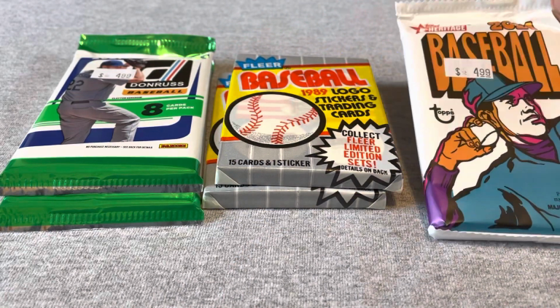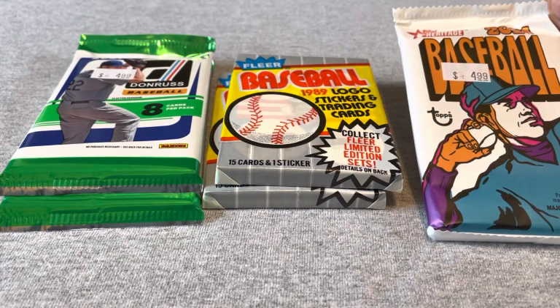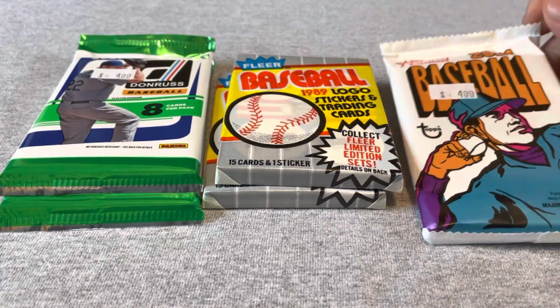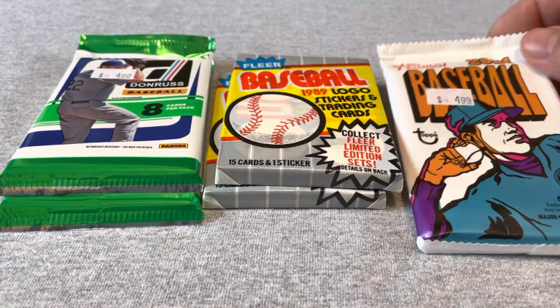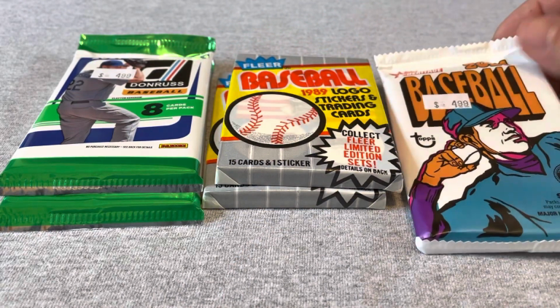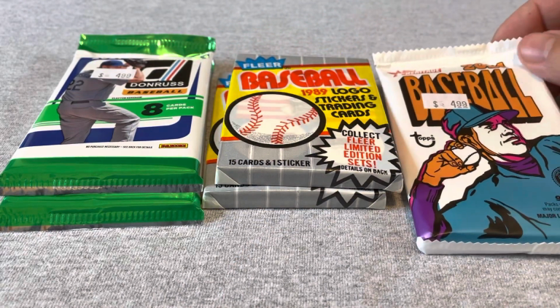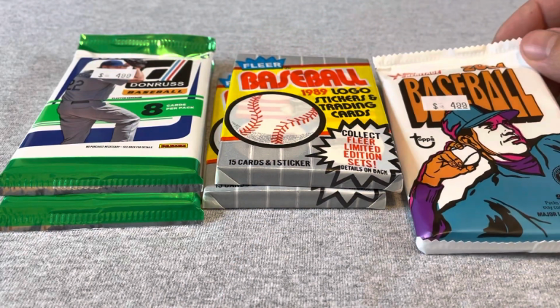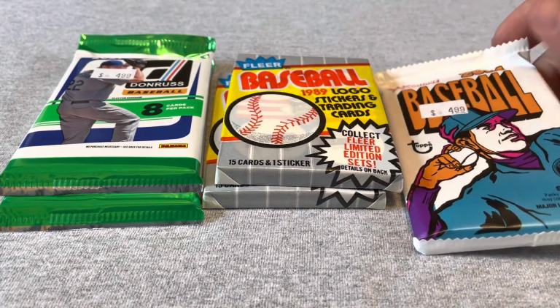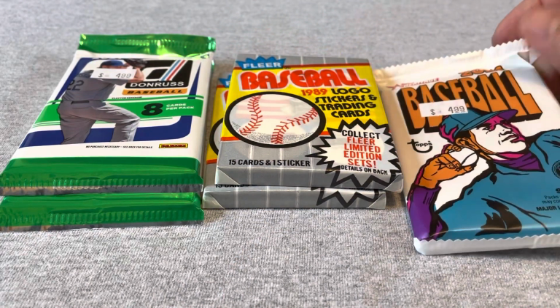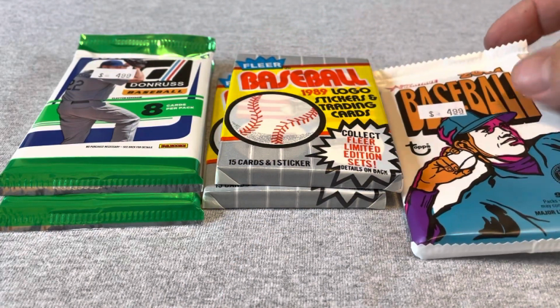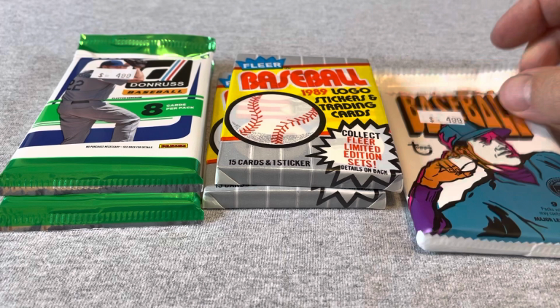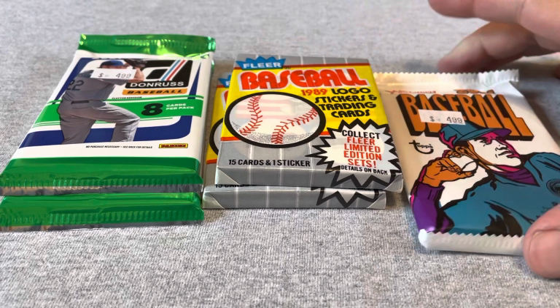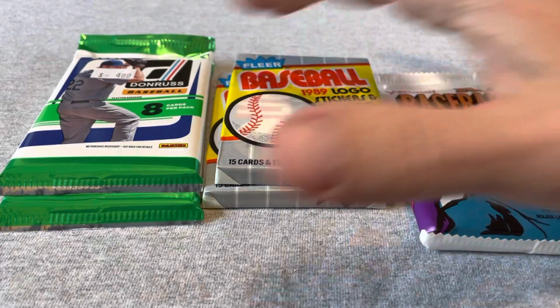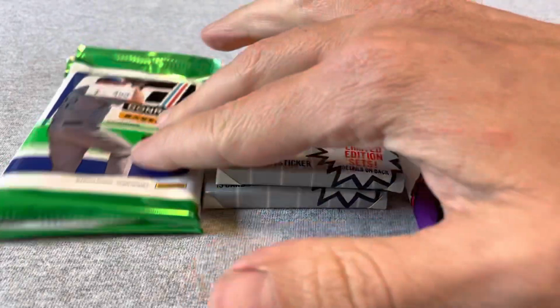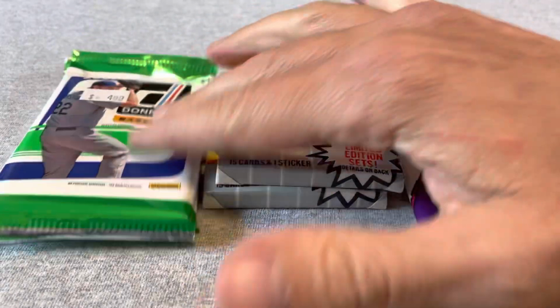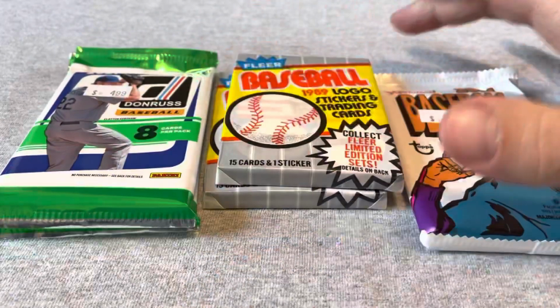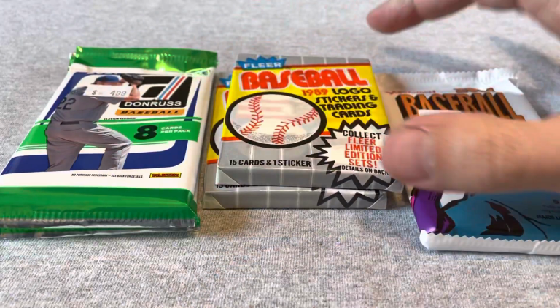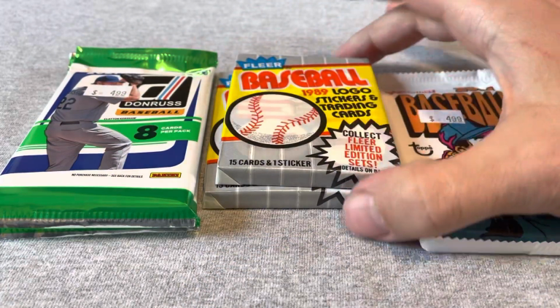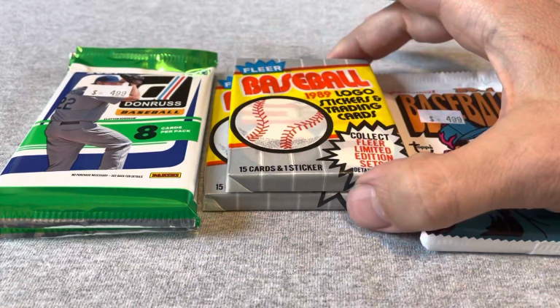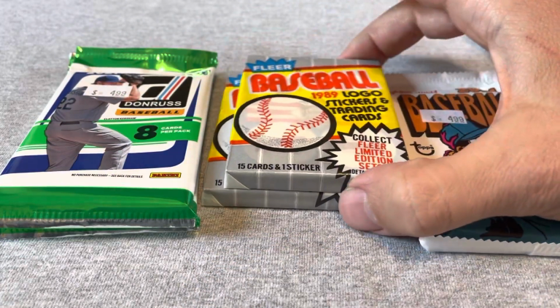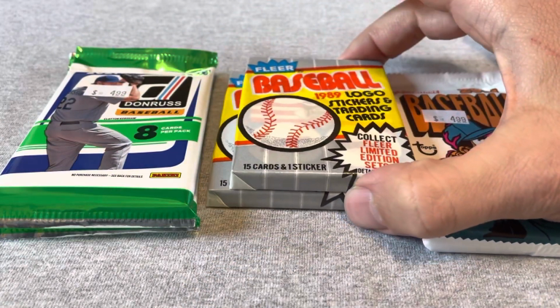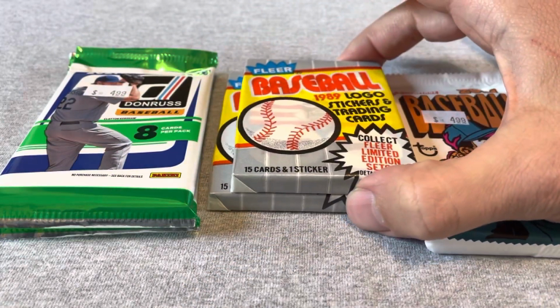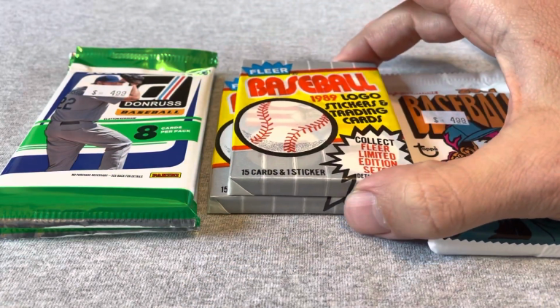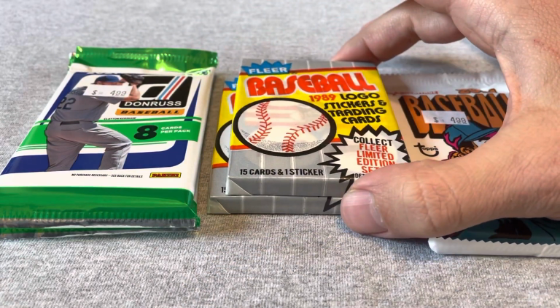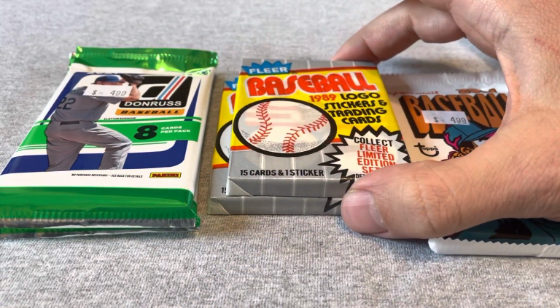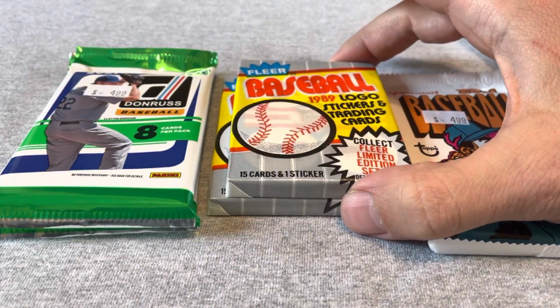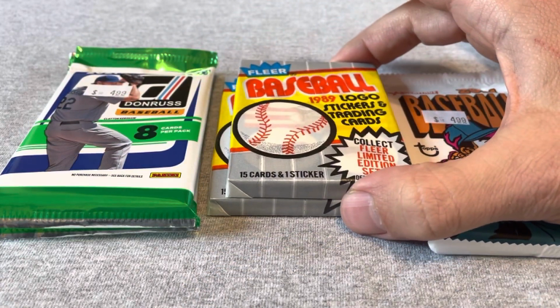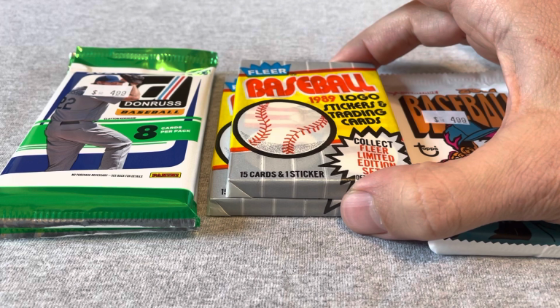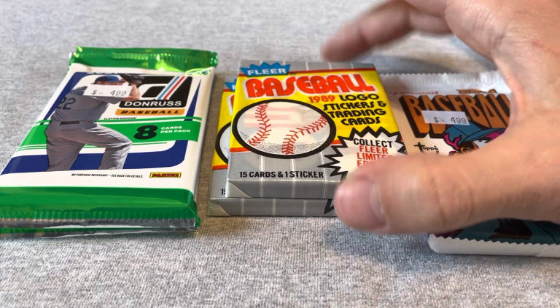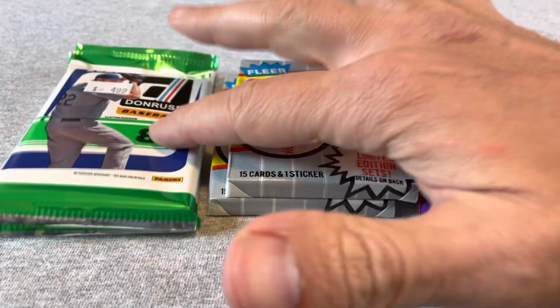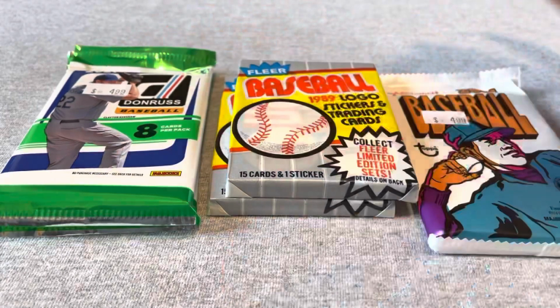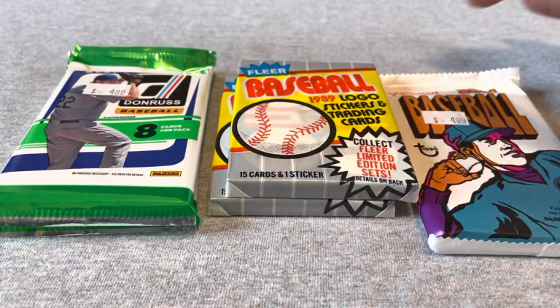I kind of like these 2021 Heritage — I pulled a couple good cards out of these. The Donruss I love; I love all the inserts. I had really good luck in those packs with rookies.